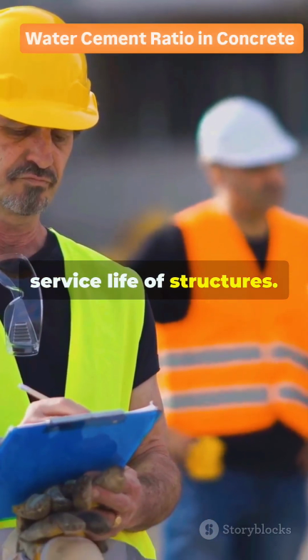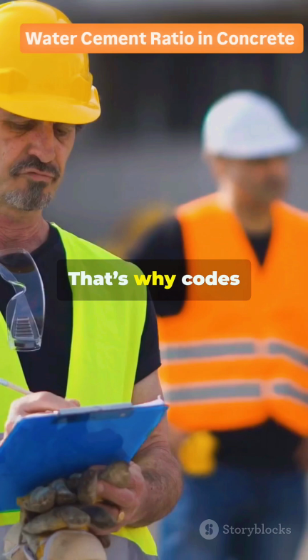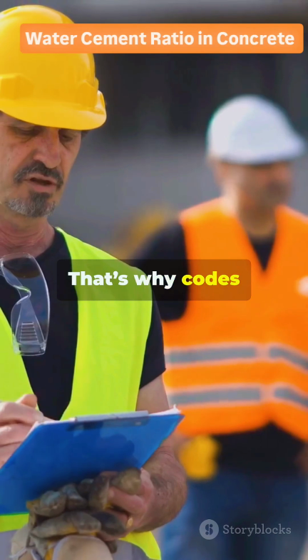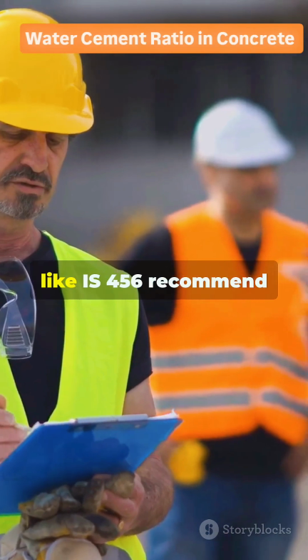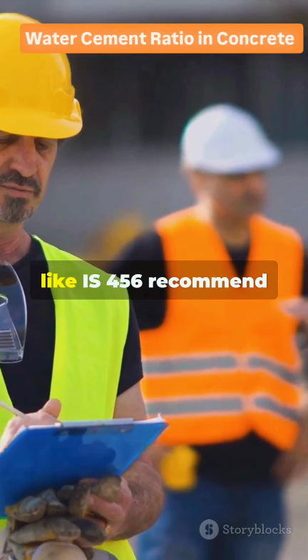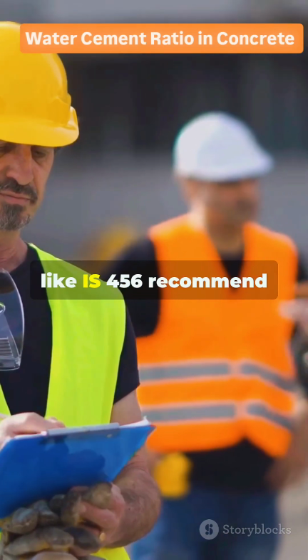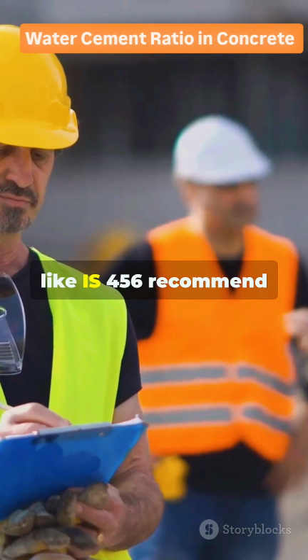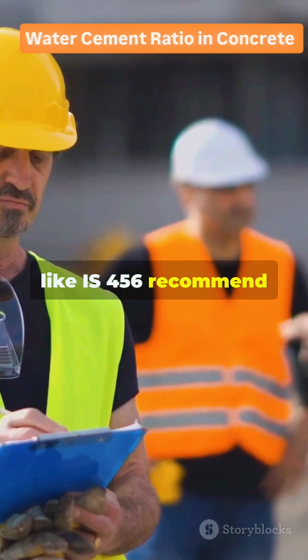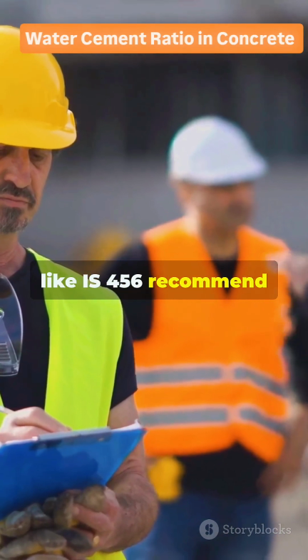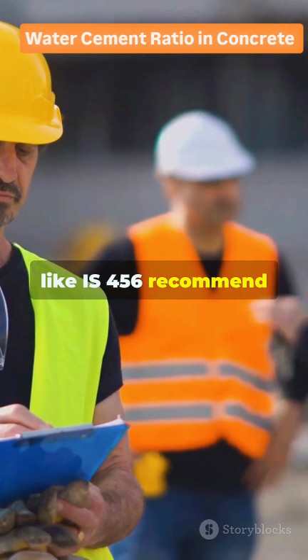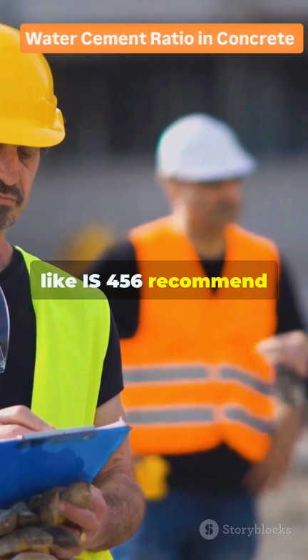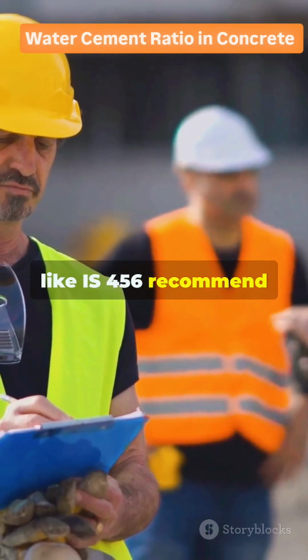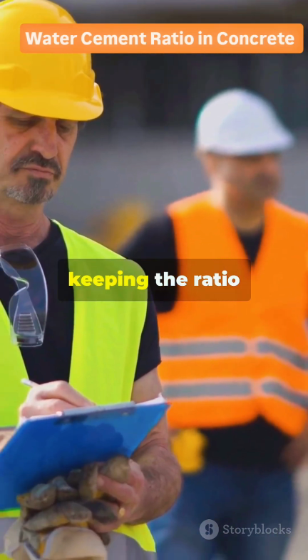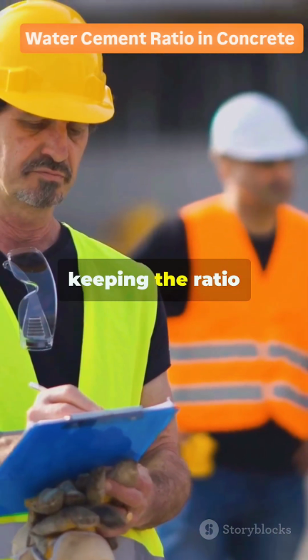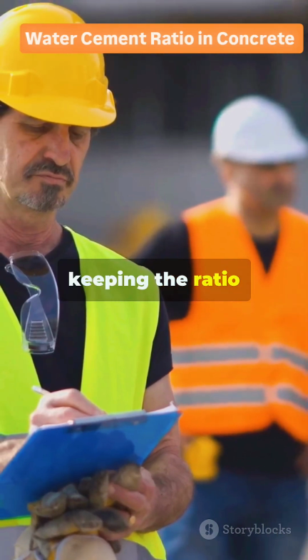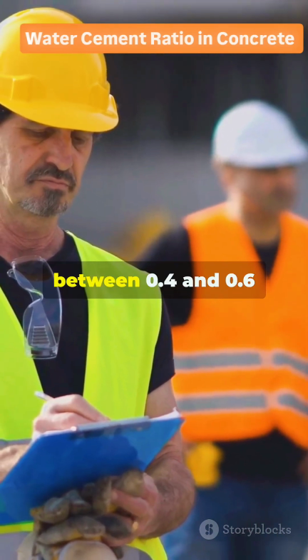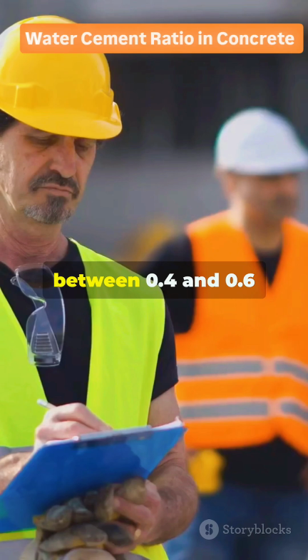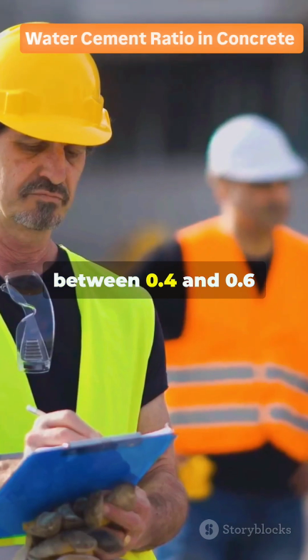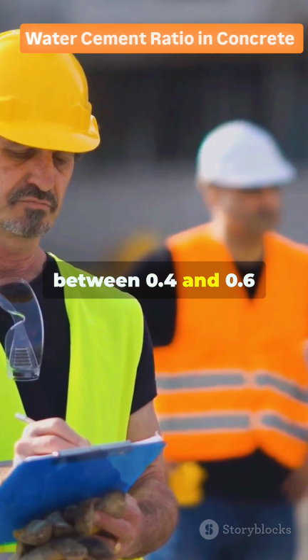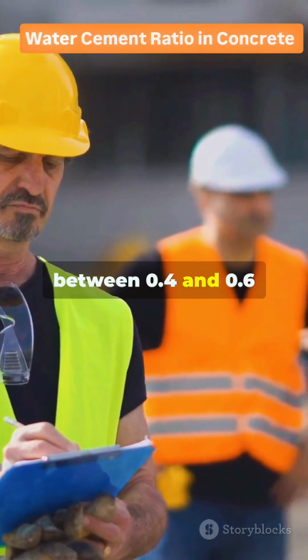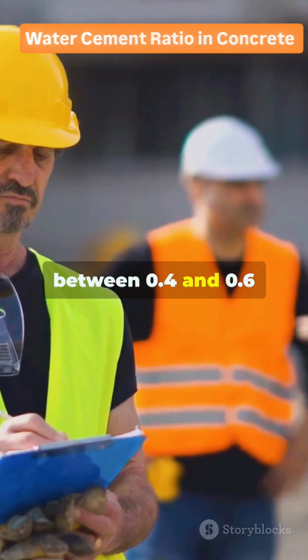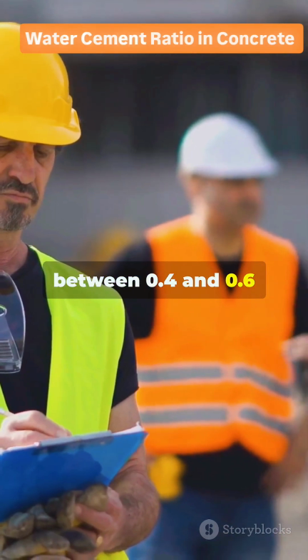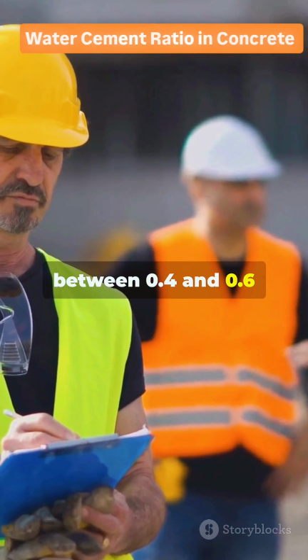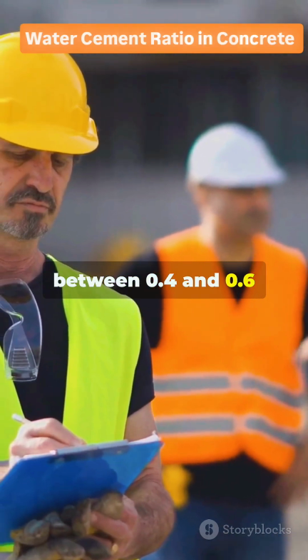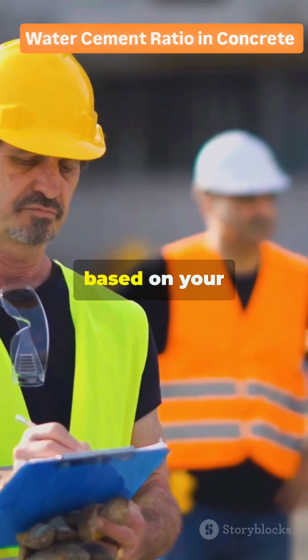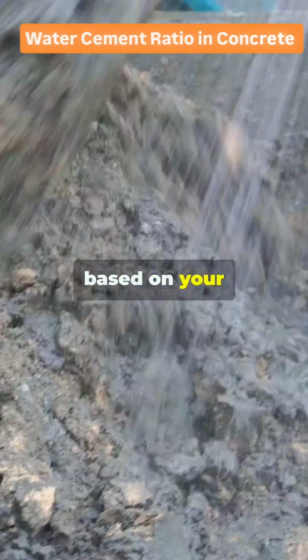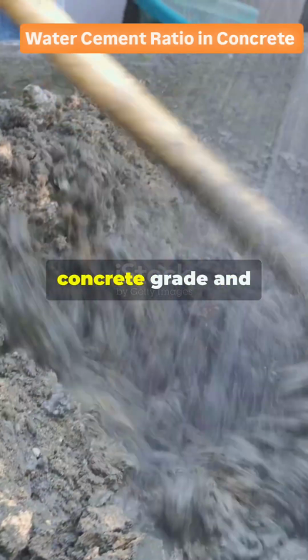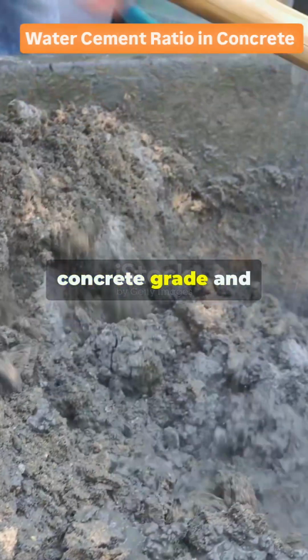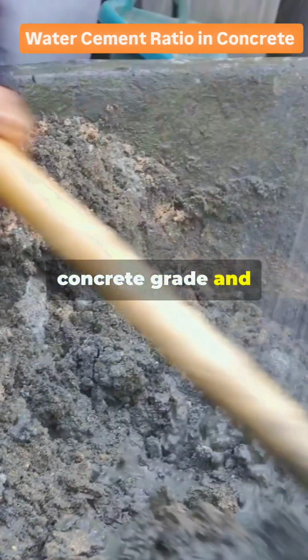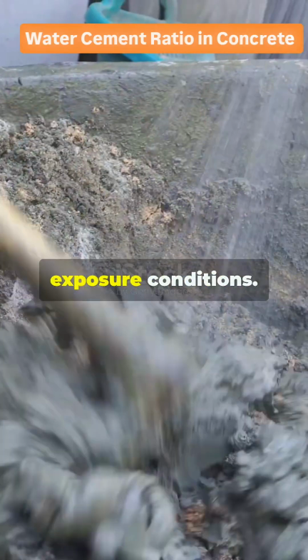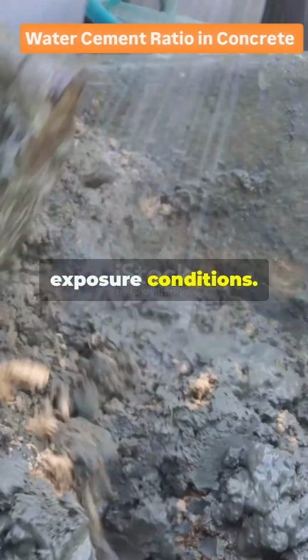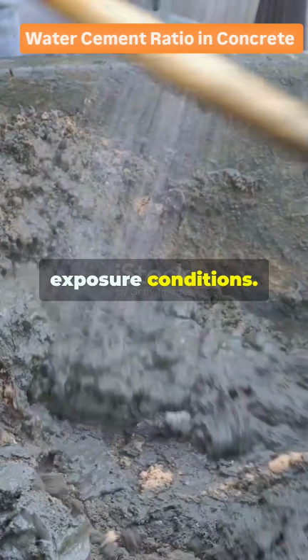That's why codes like IS-456 recommend keeping the ratio between 0.4 and 0.6, based on your concrete grade and exposure conditions.